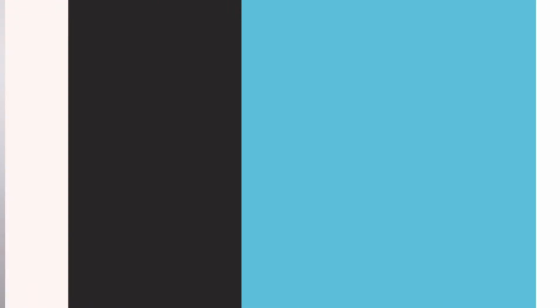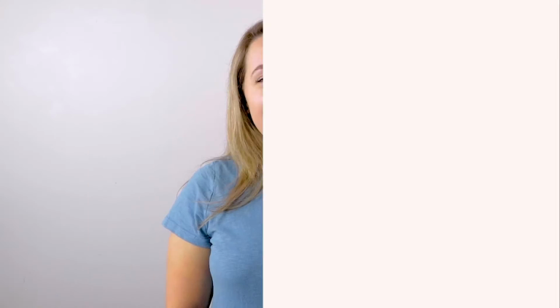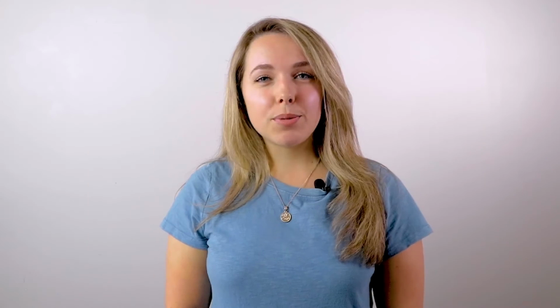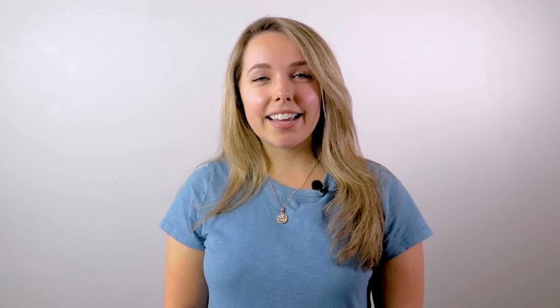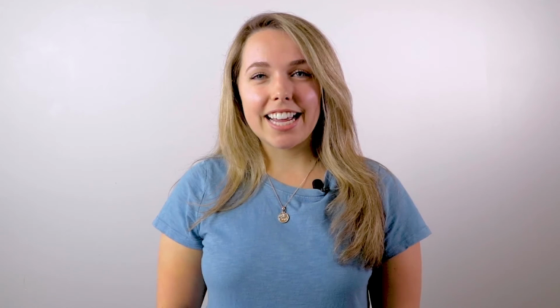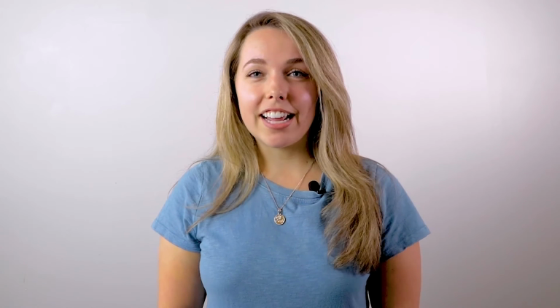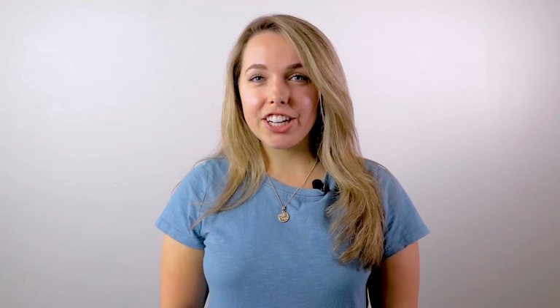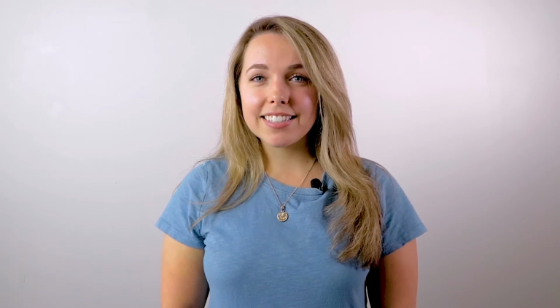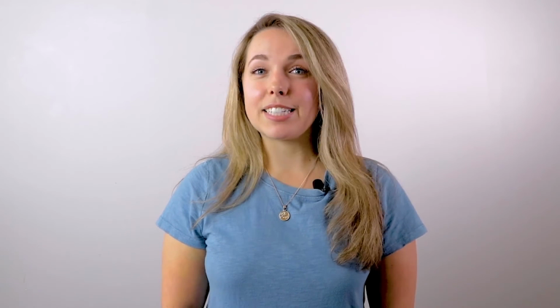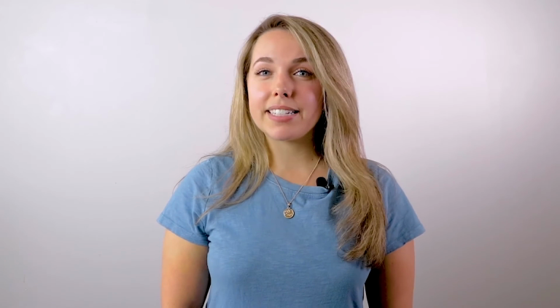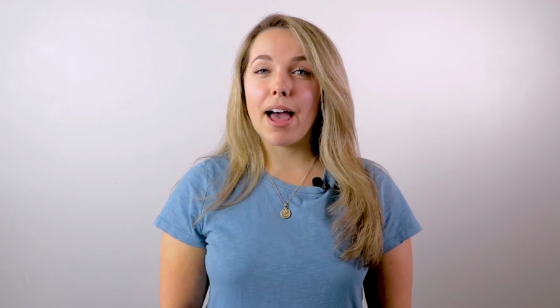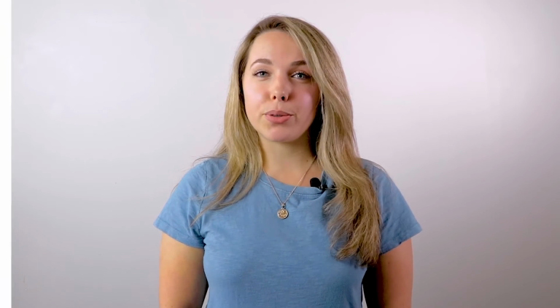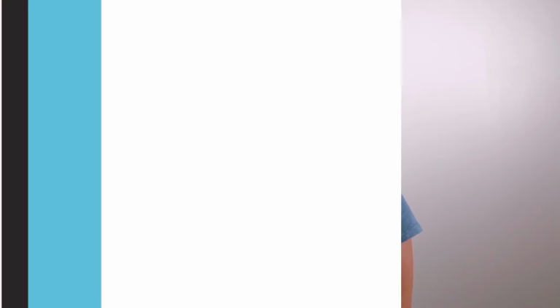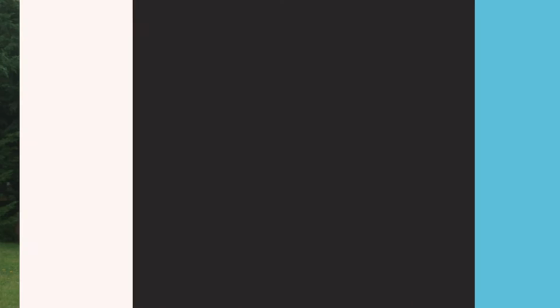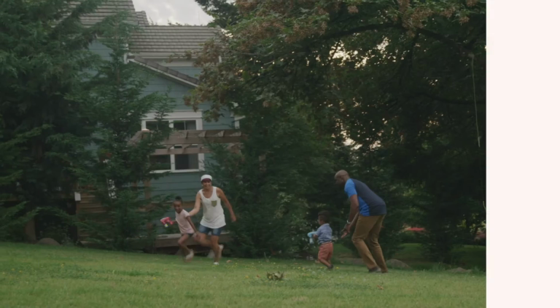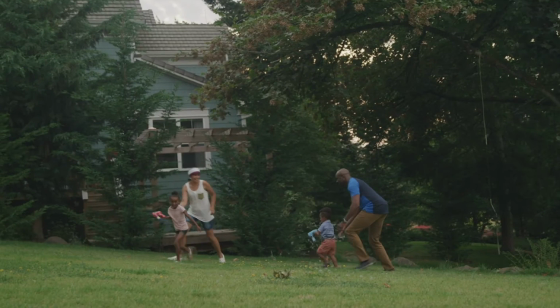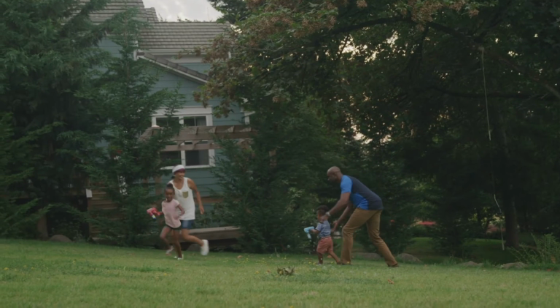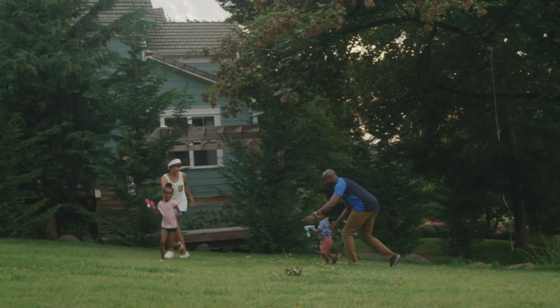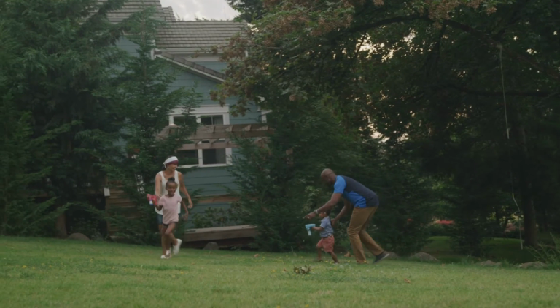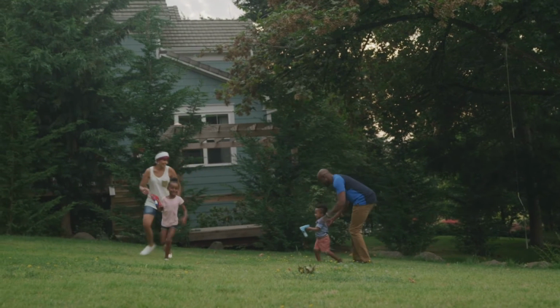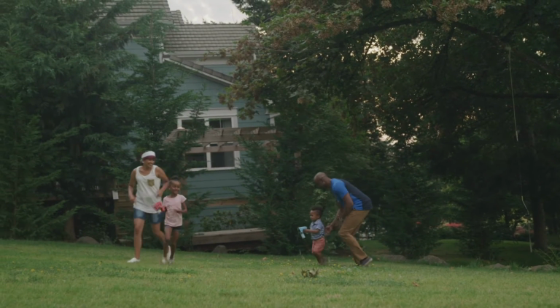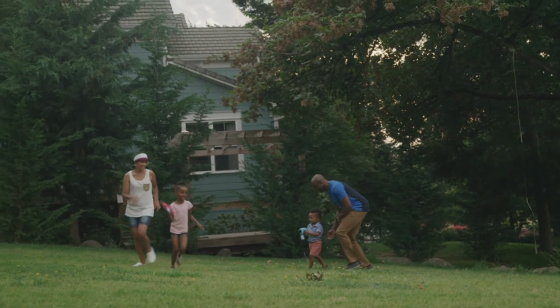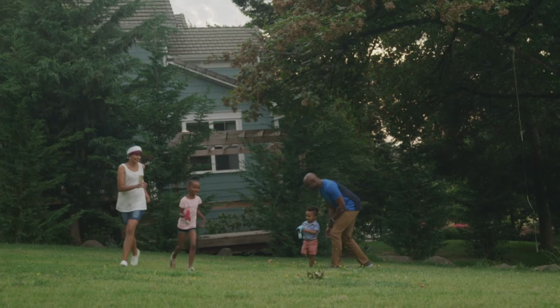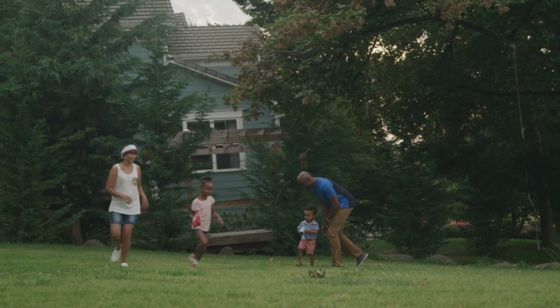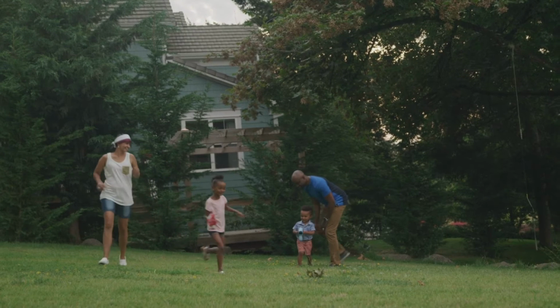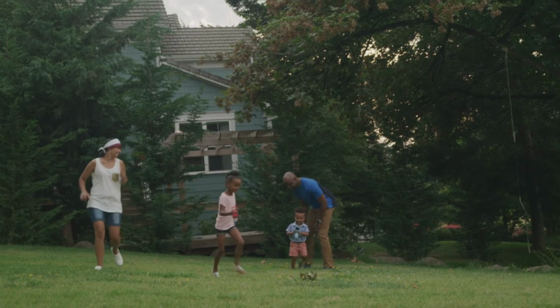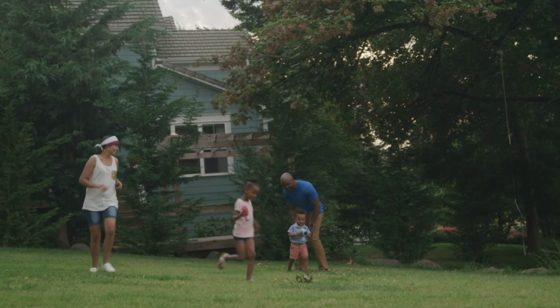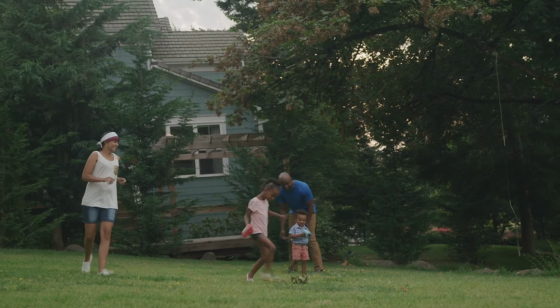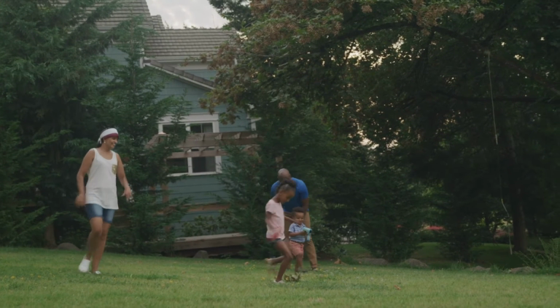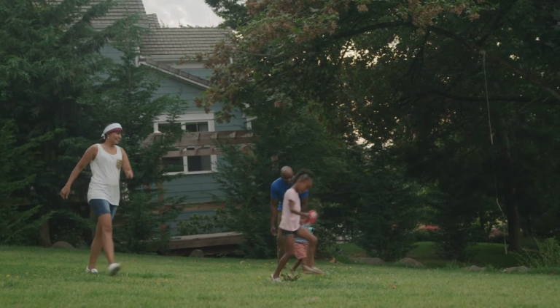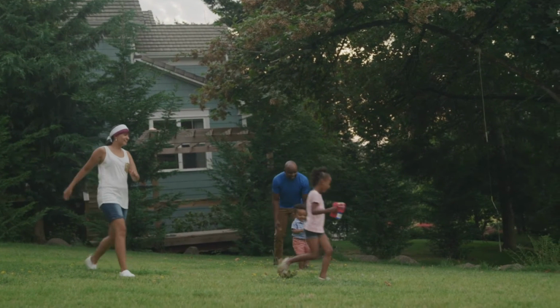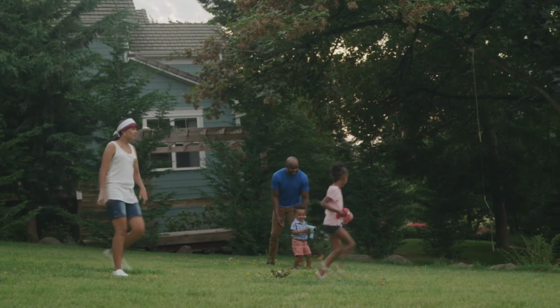The easiest way to cut down on energy costs is to spend time outdoors. Cutting back on the use of lights, air conditioning, water heating, and cooking will save you money throughout the day.